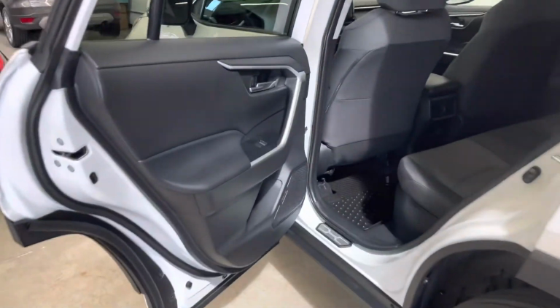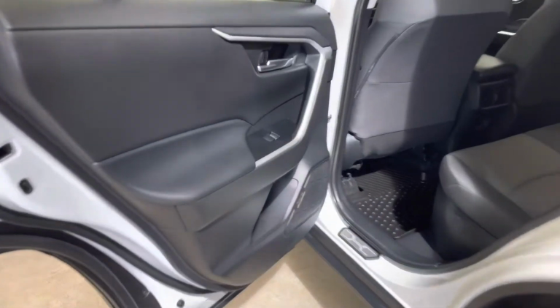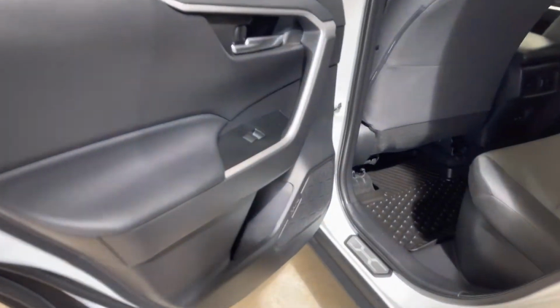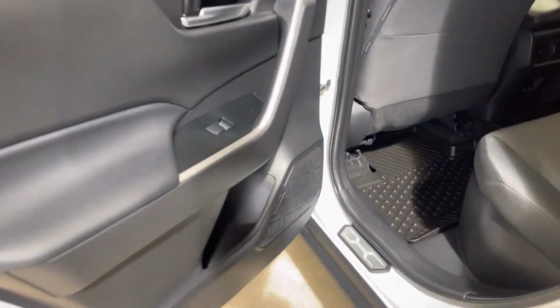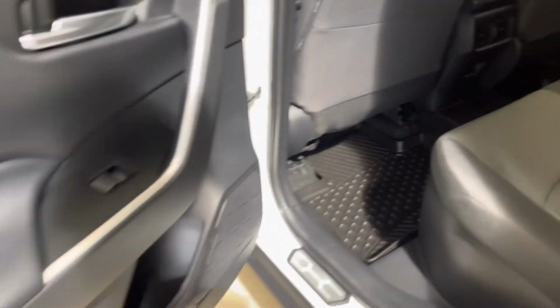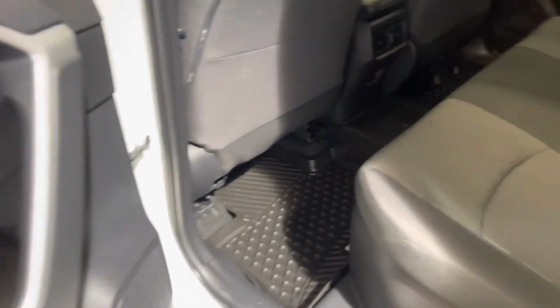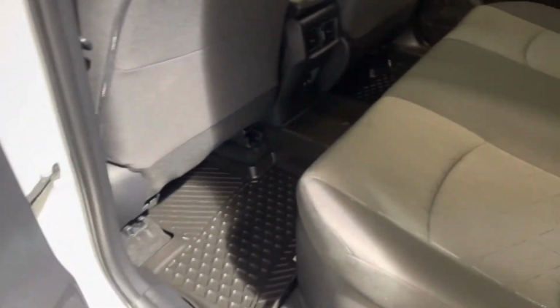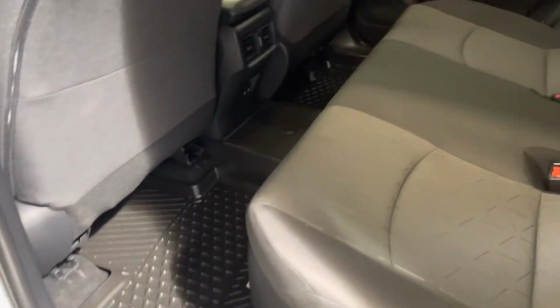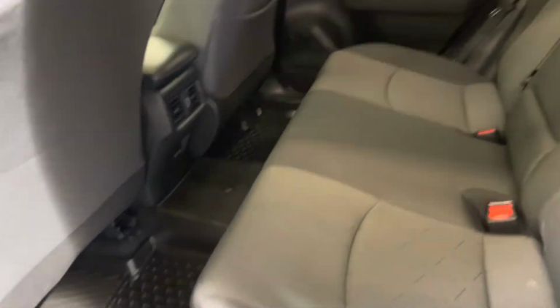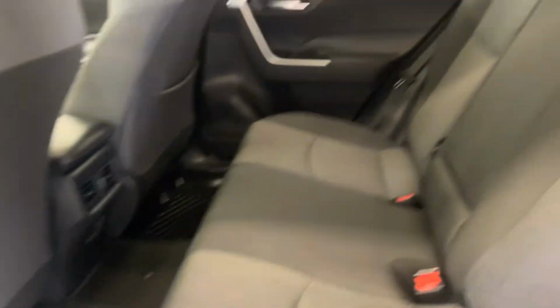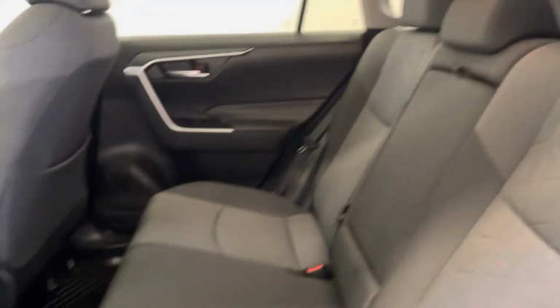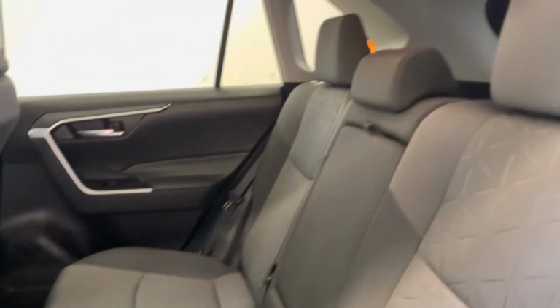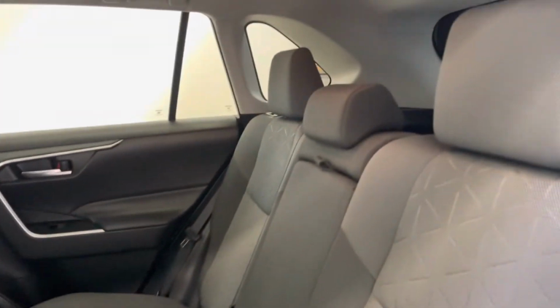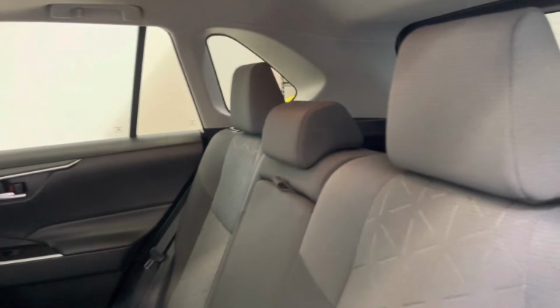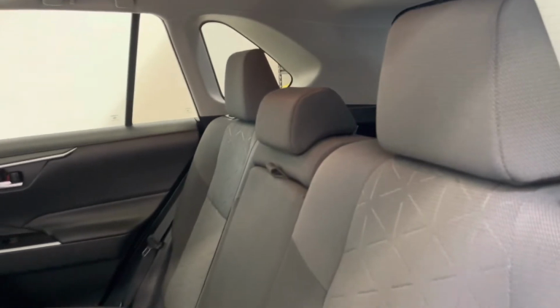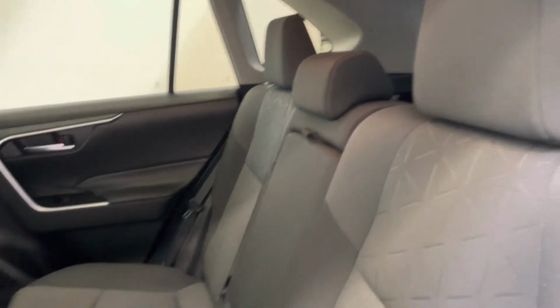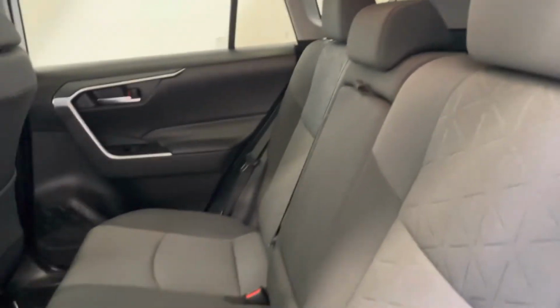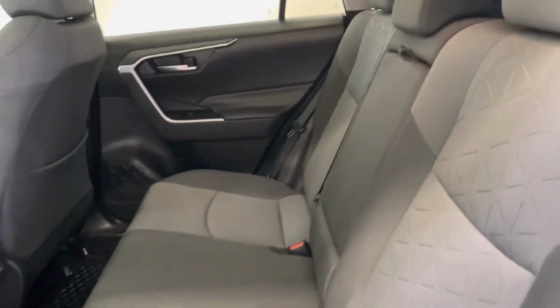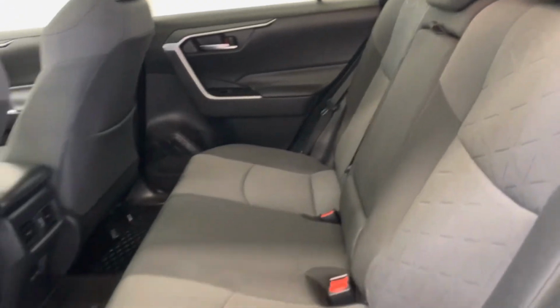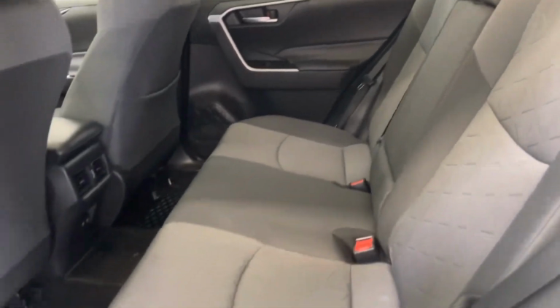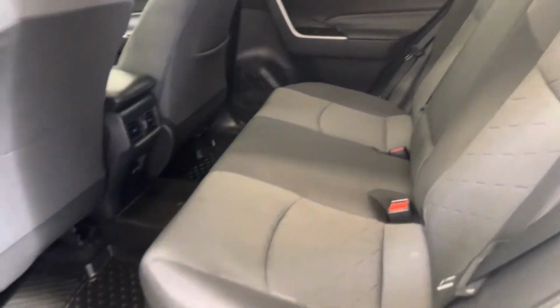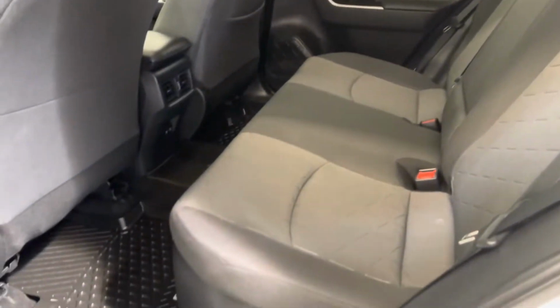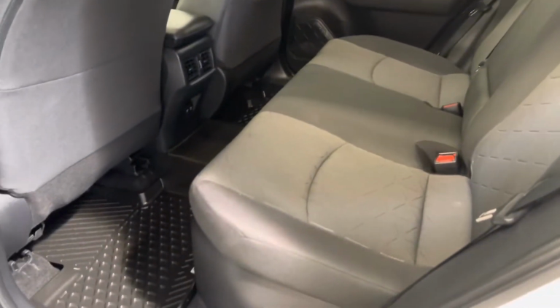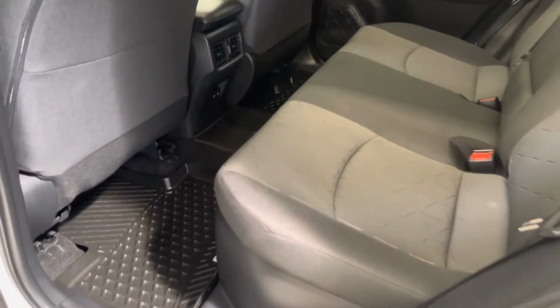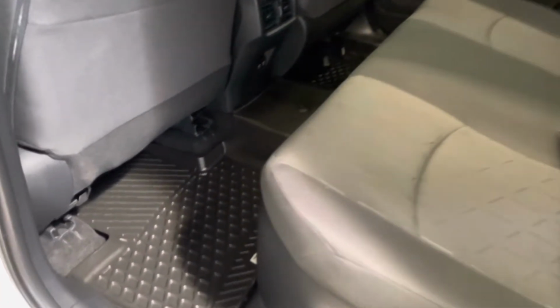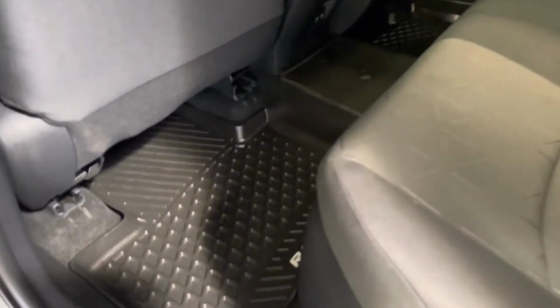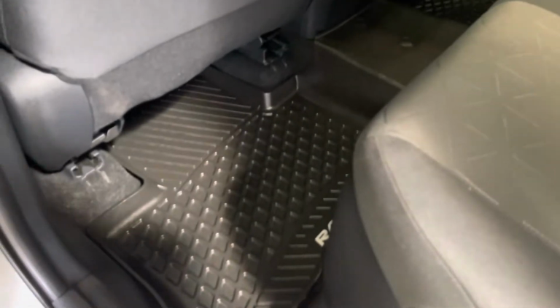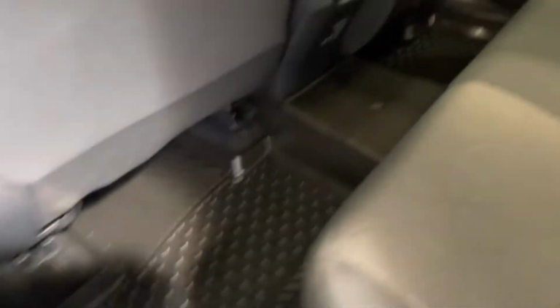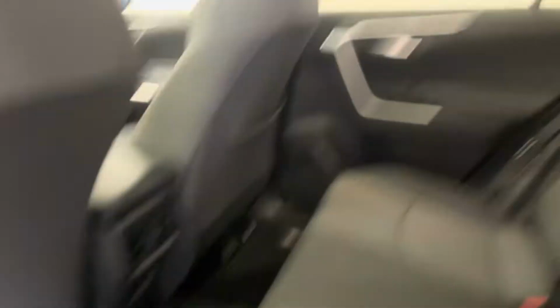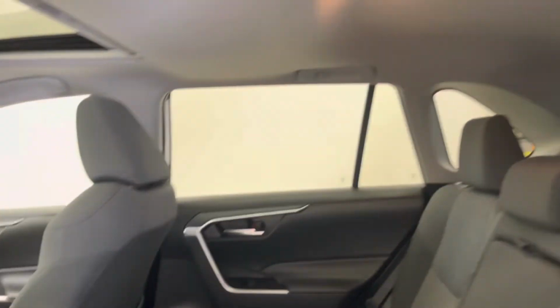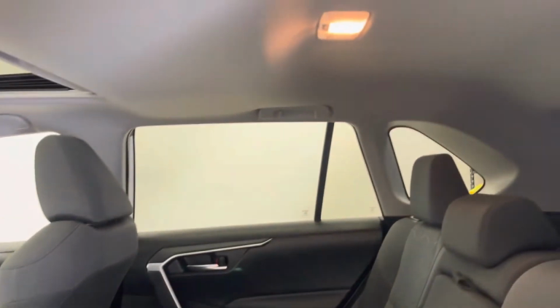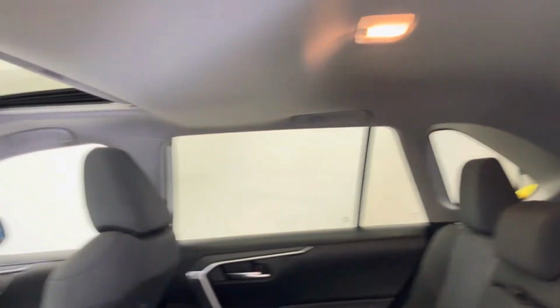Stepping inside the vehicle now — same story here. No cuts, tears, or burns to point out. It doesn't look like the rear seats have ever been sat in, for that matter. You can see the rubber floor mats there as well as a really clean headliner.